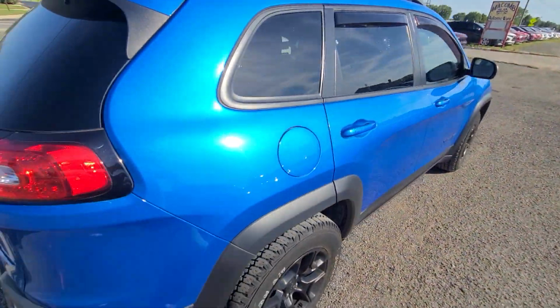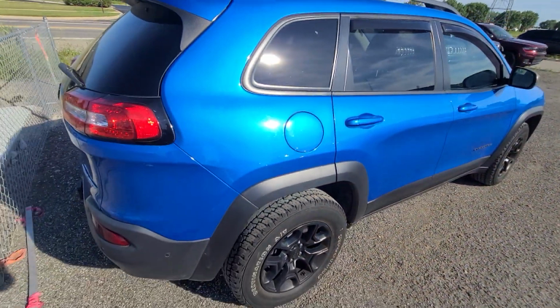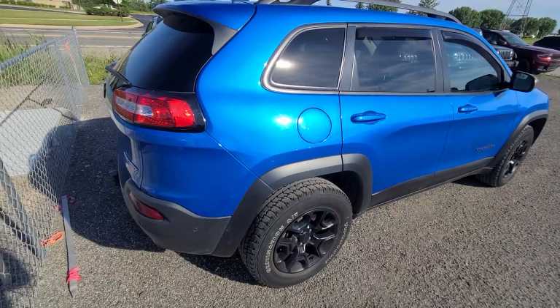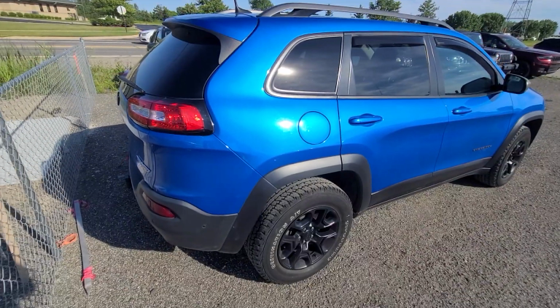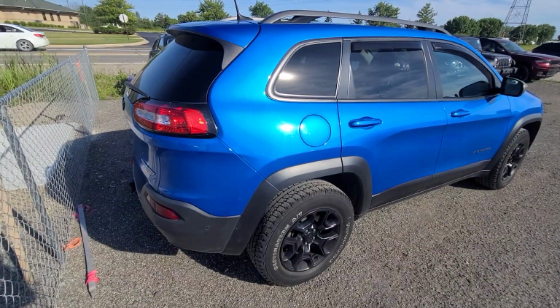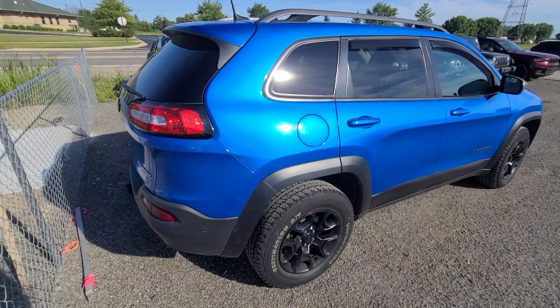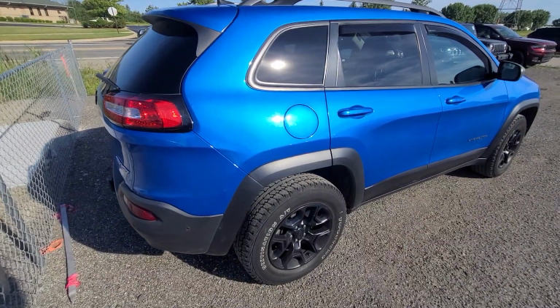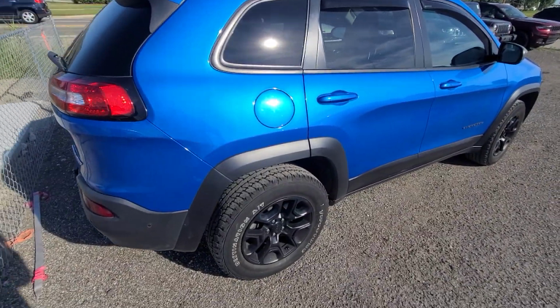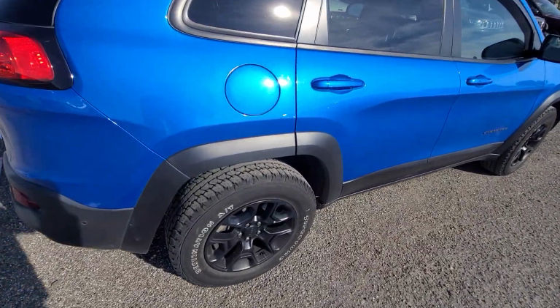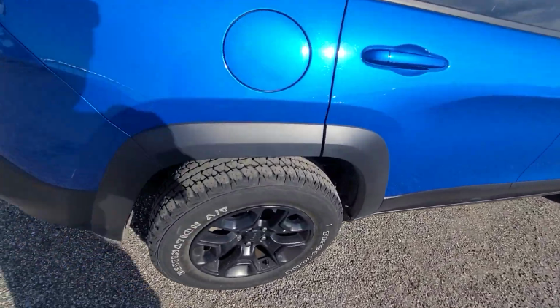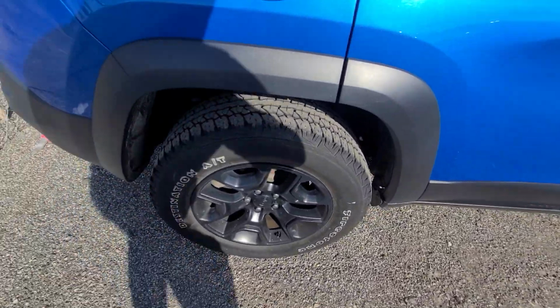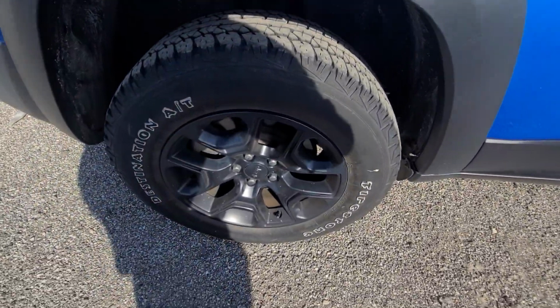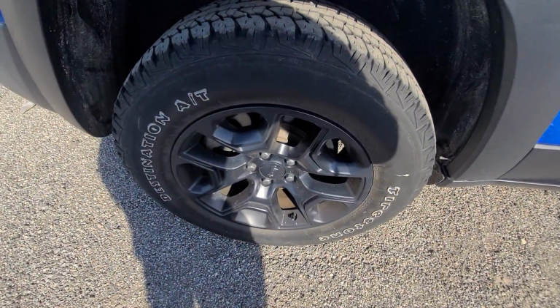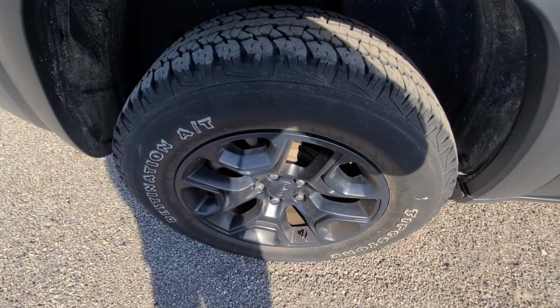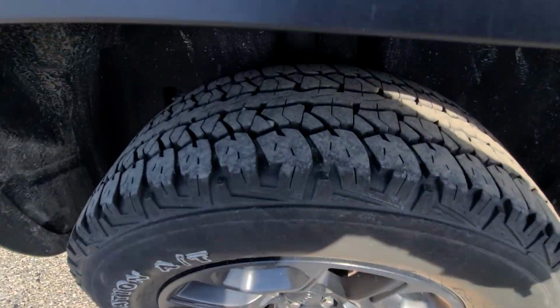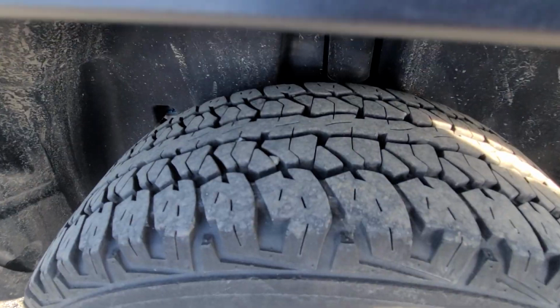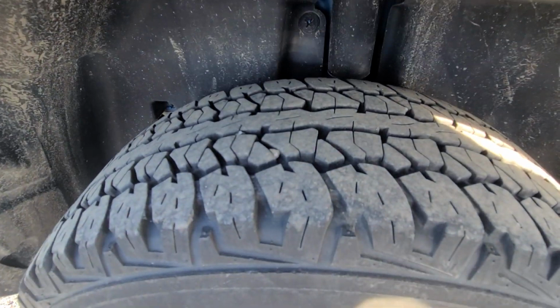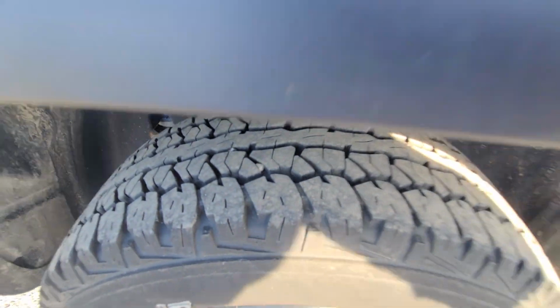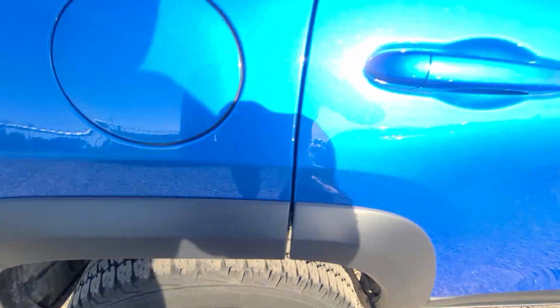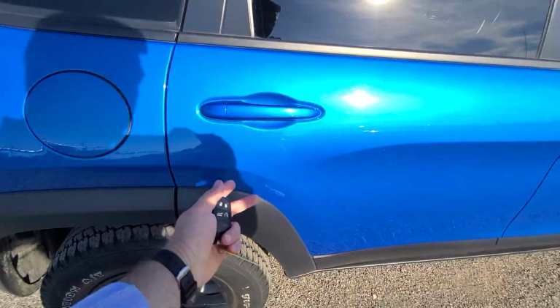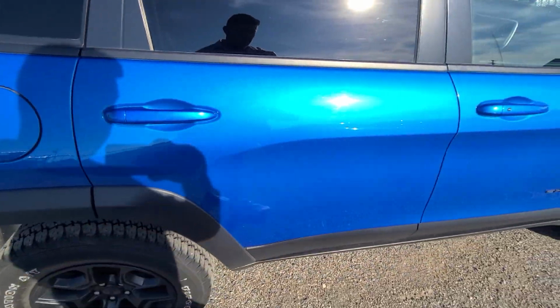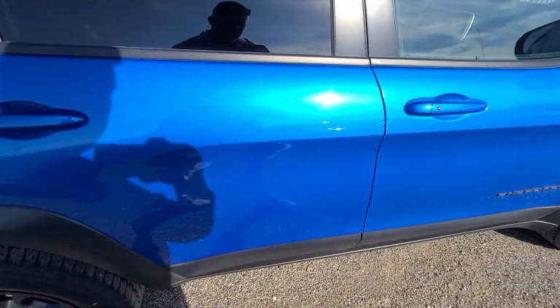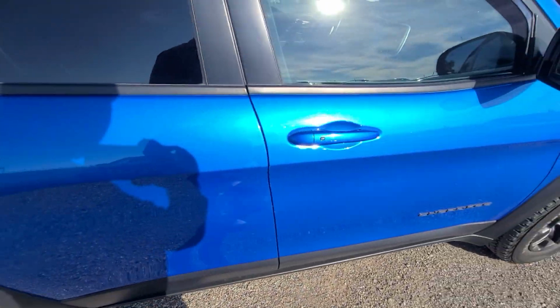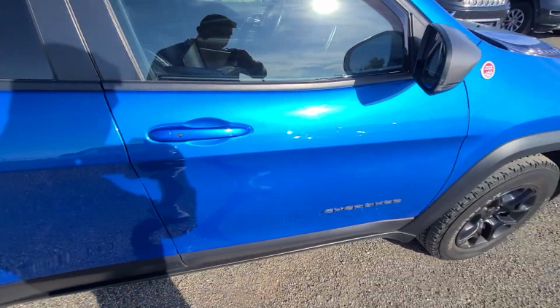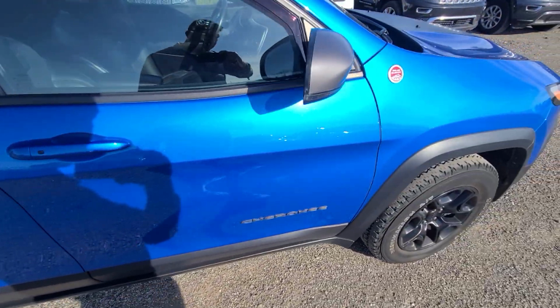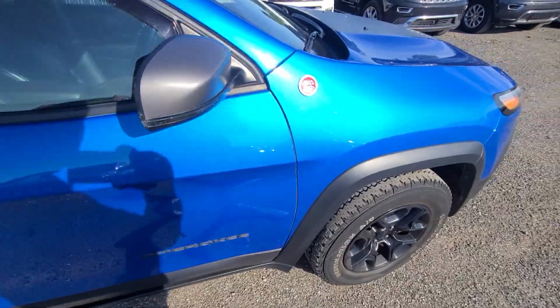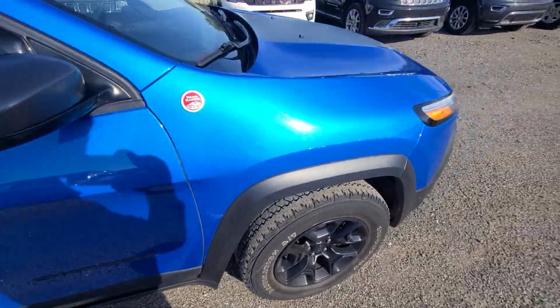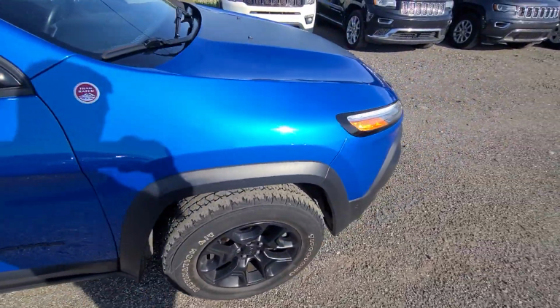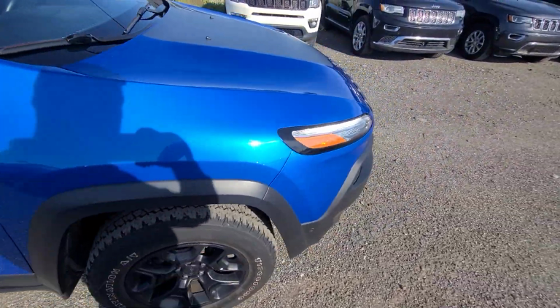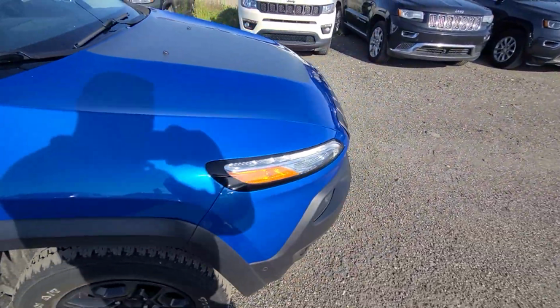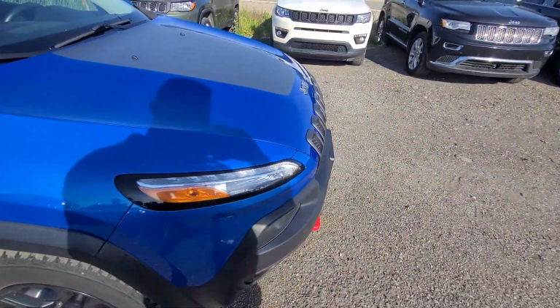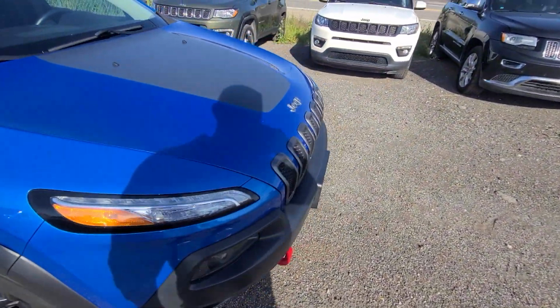It has better tires than when we sold it — no dents or scratches. Once again, absolutely every option works.